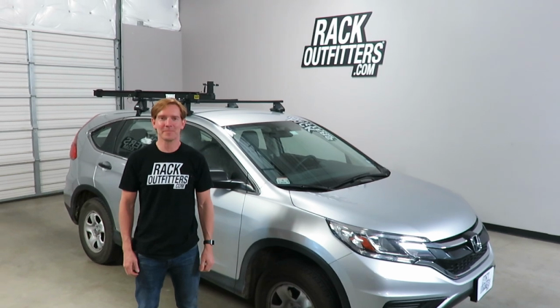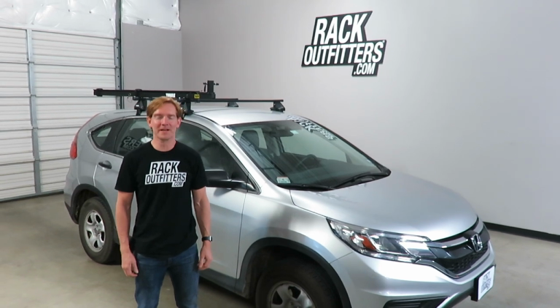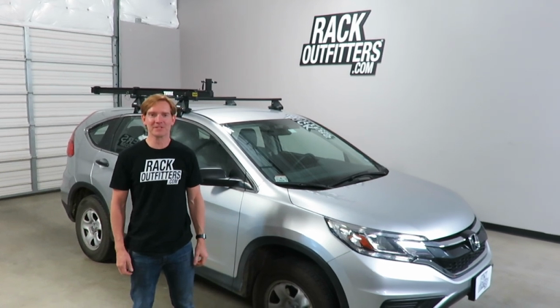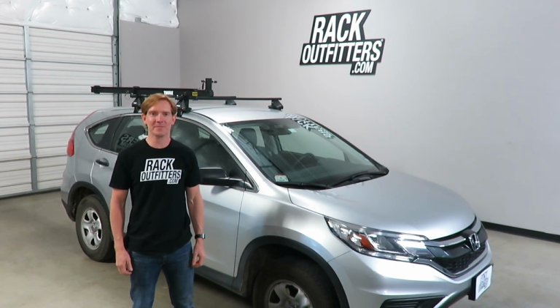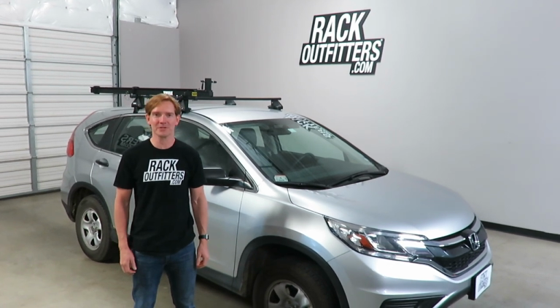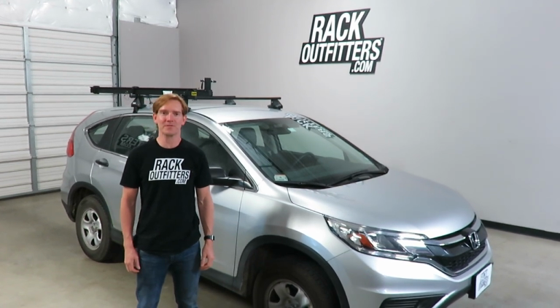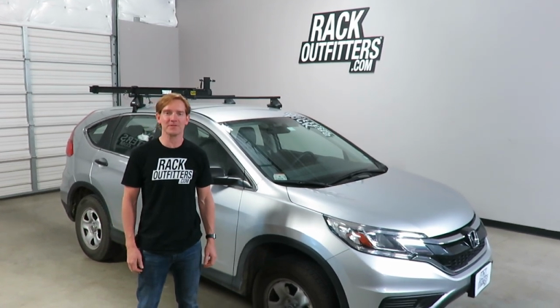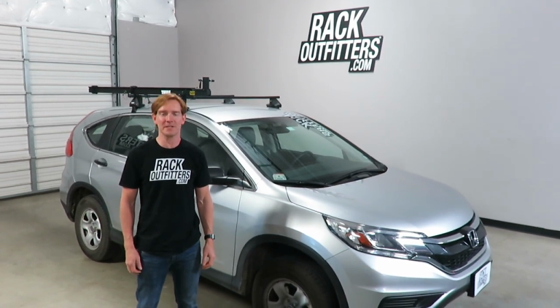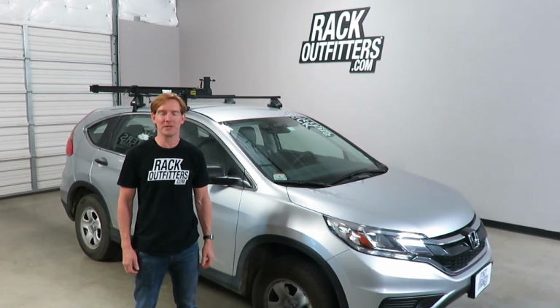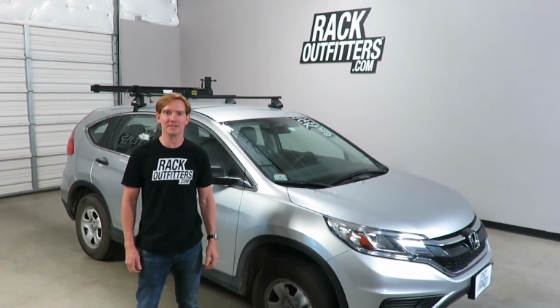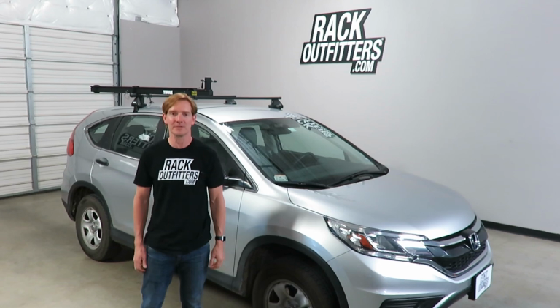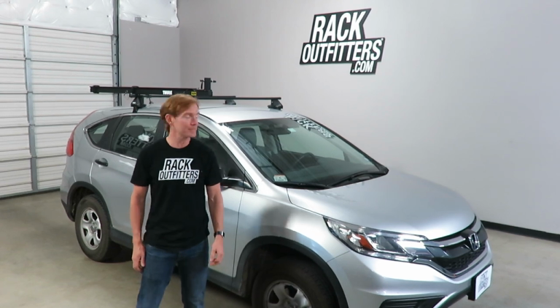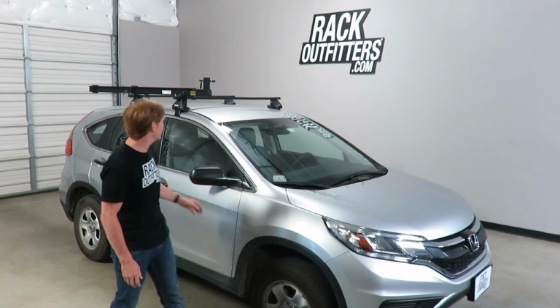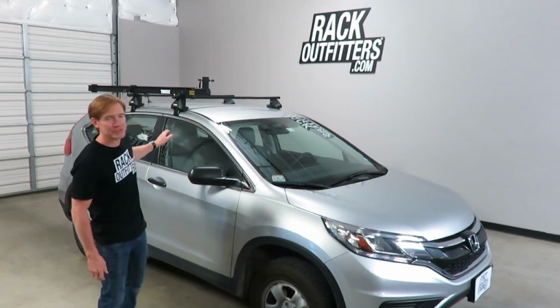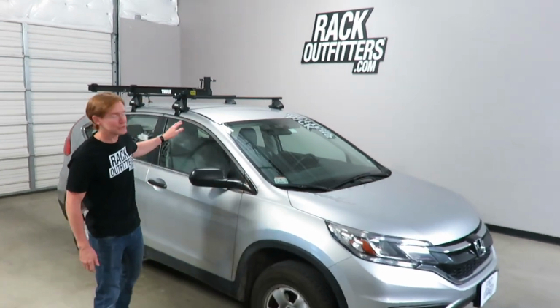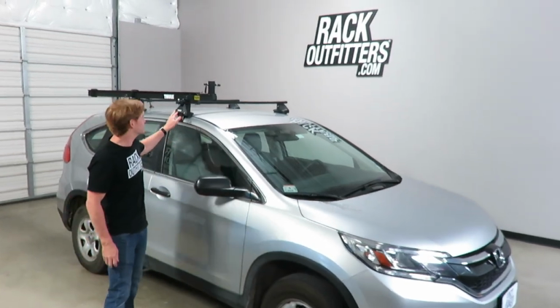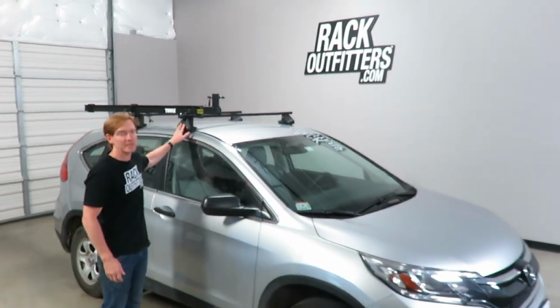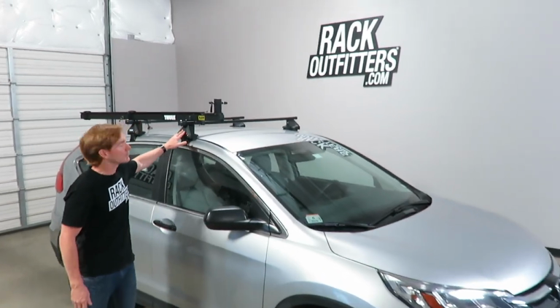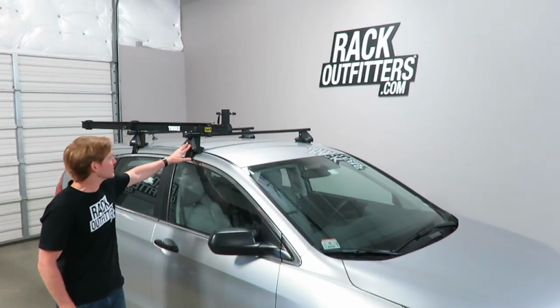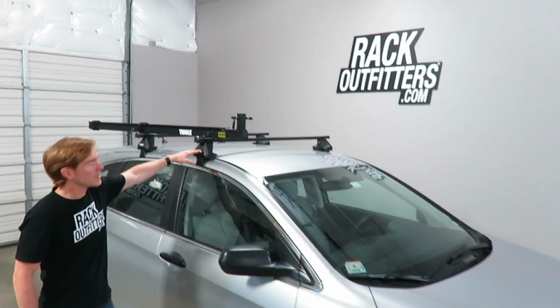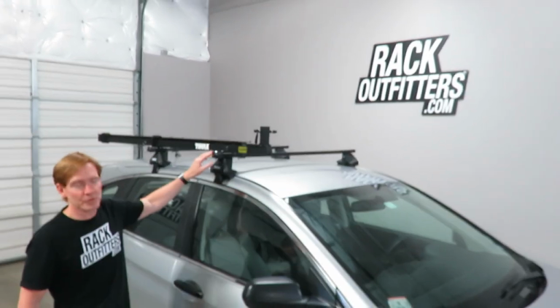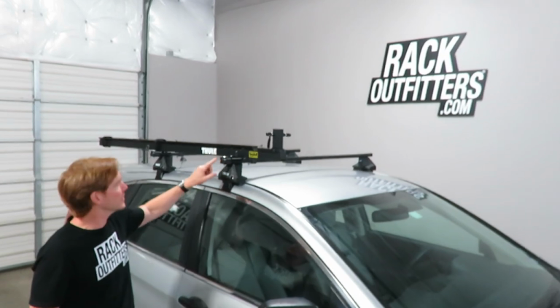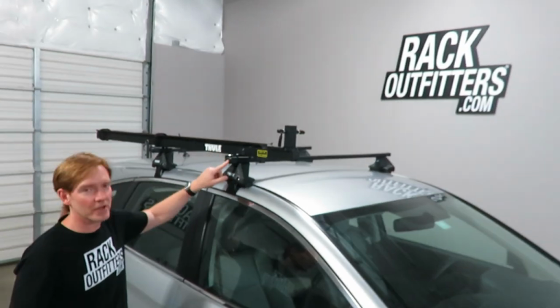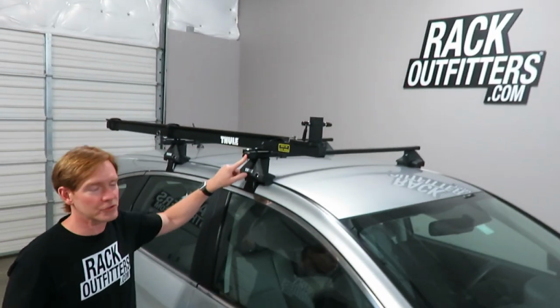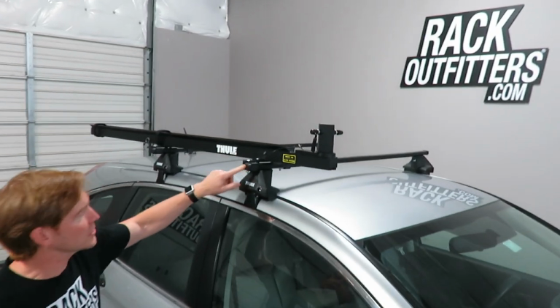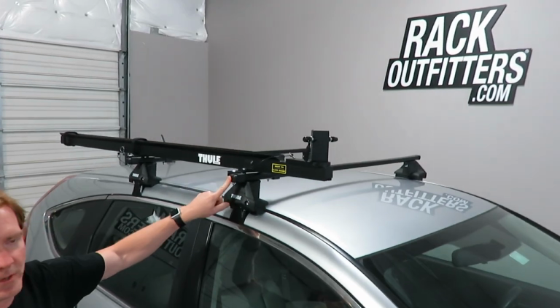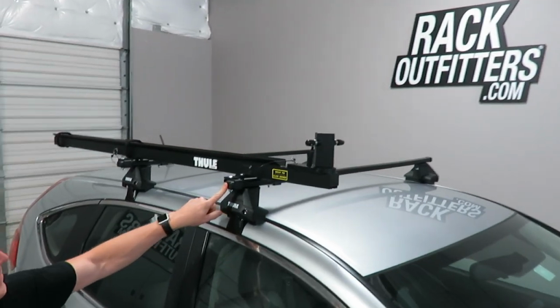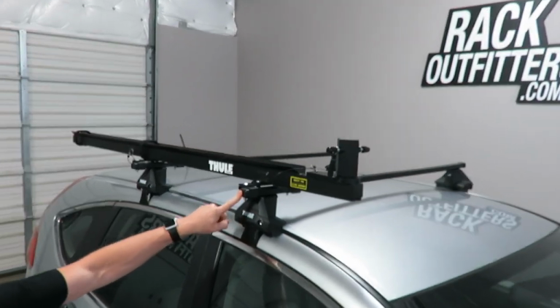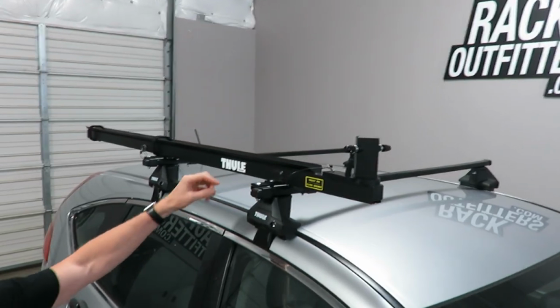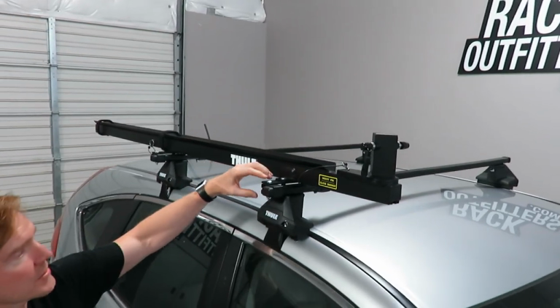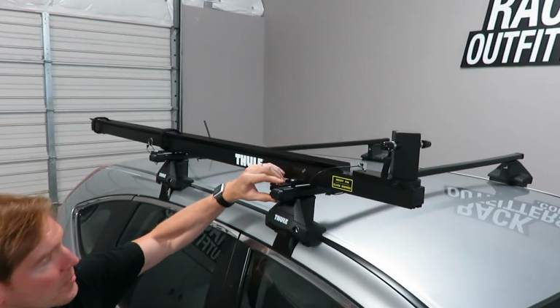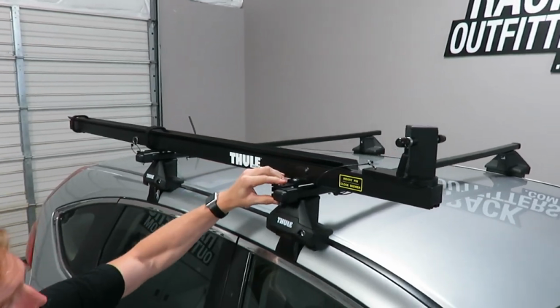Hi, I'm Paul with RockOutfitters.com, here to show you the Thule 558P Pivoting Tandem Carrier. Here we have it installed onto a Thule roof rack system. It does require that it's installed onto Thule square bars, and you can see here it has the square bar clamps.